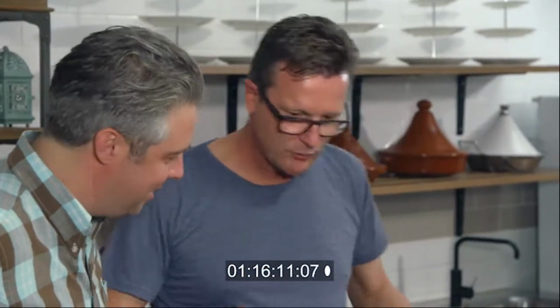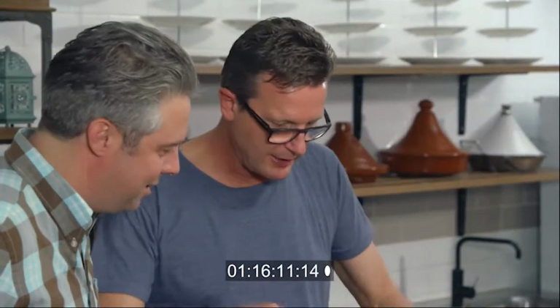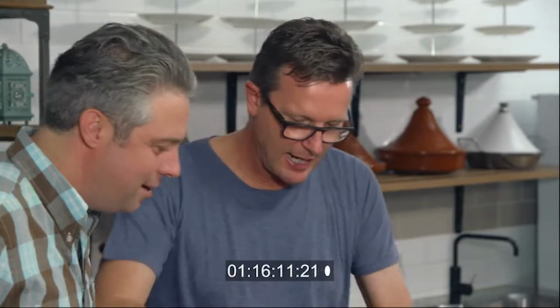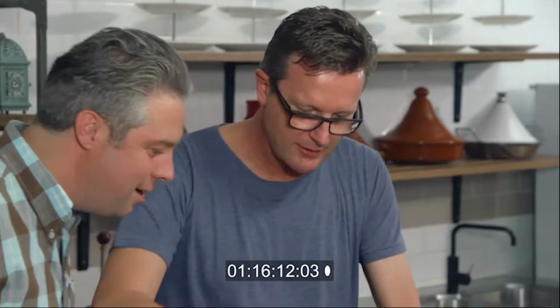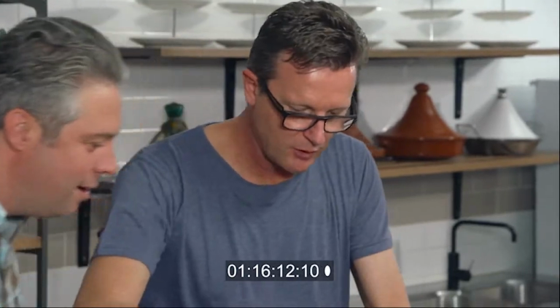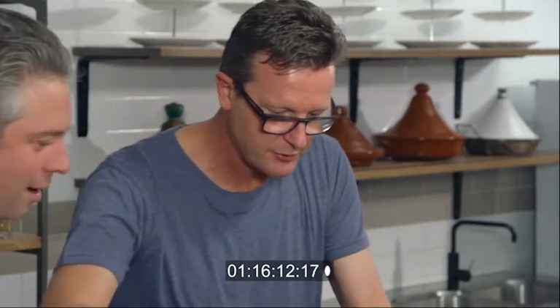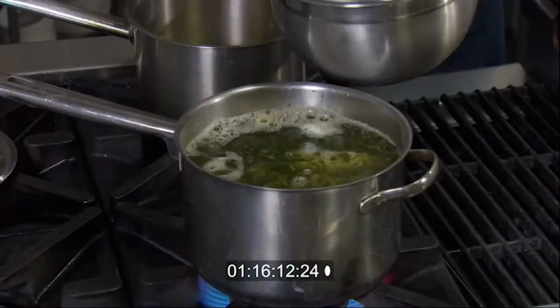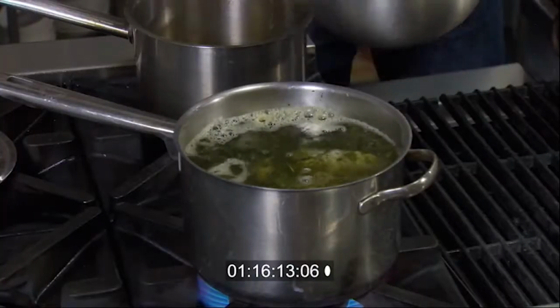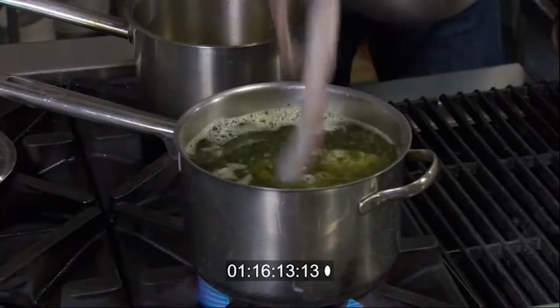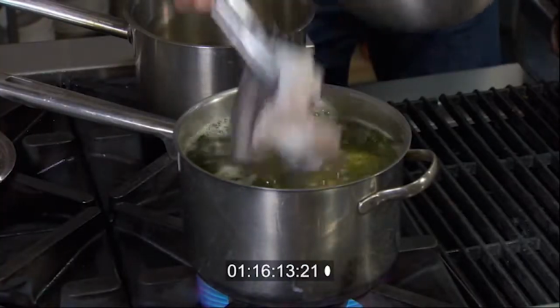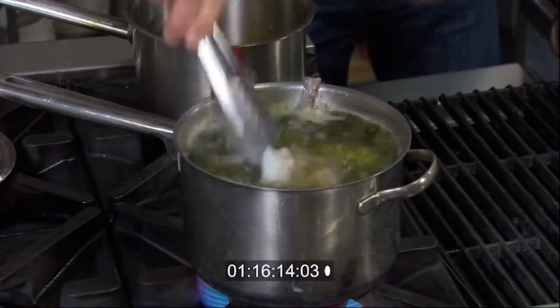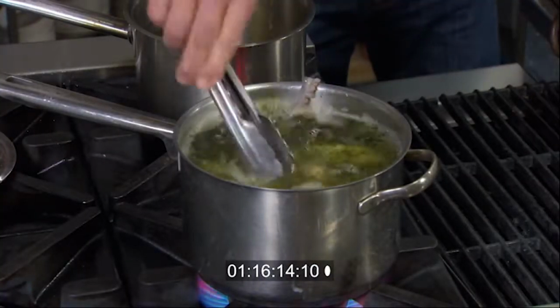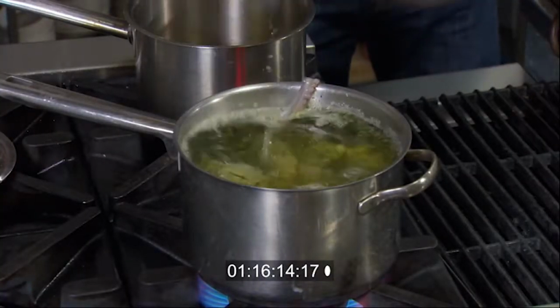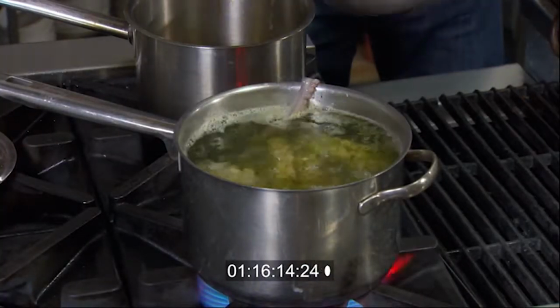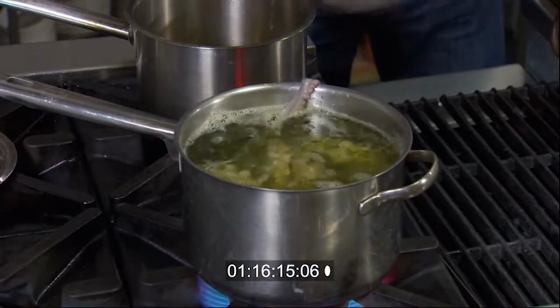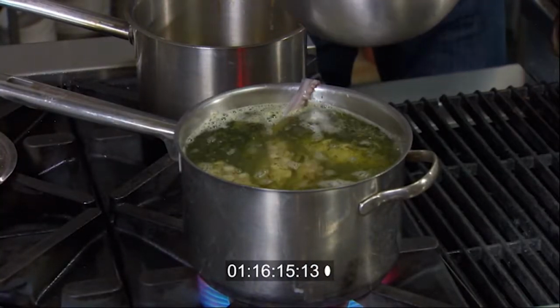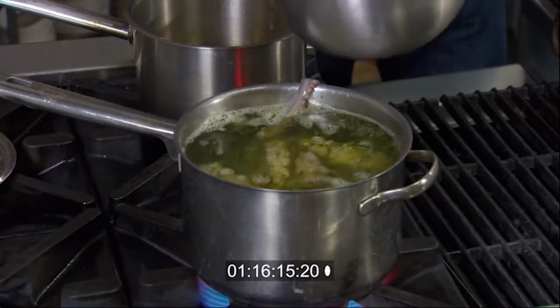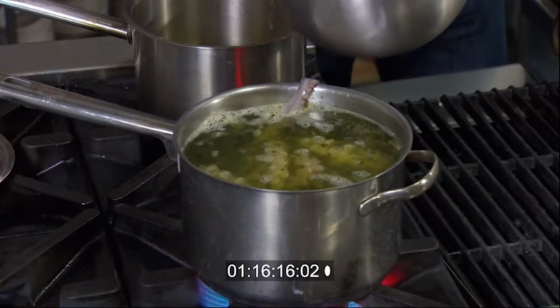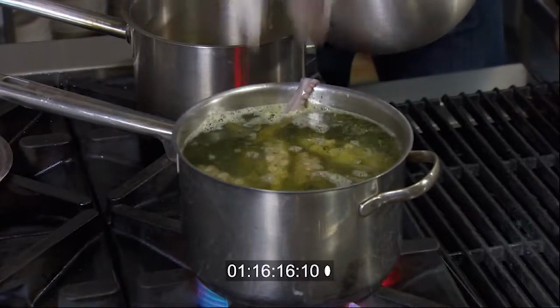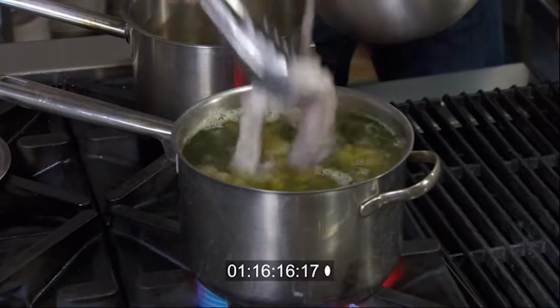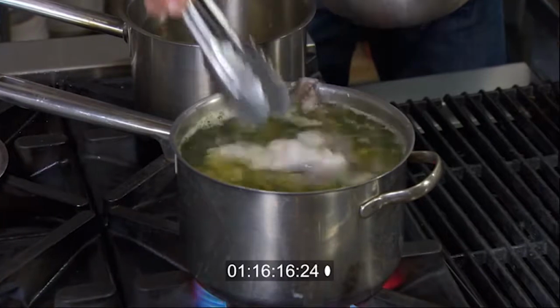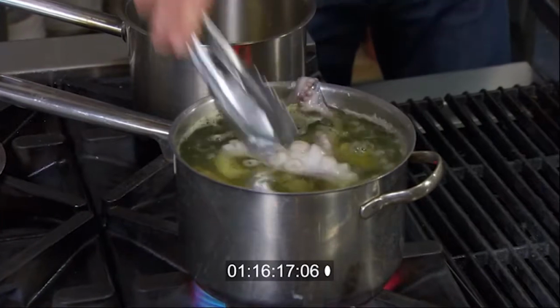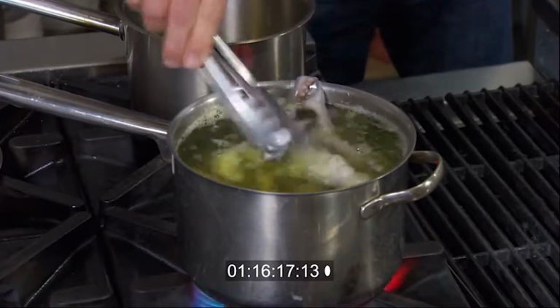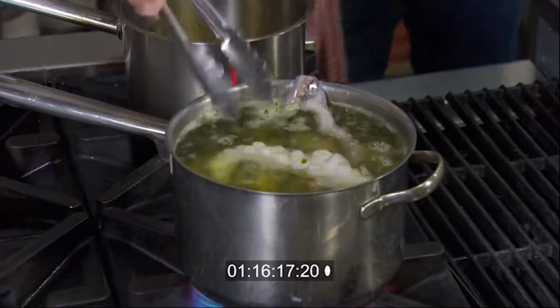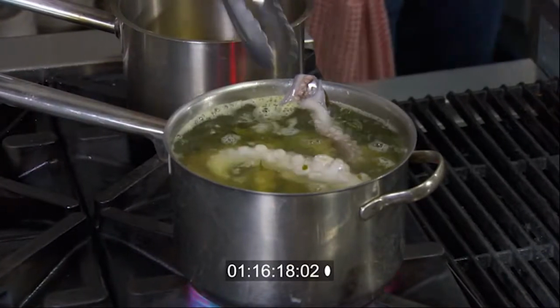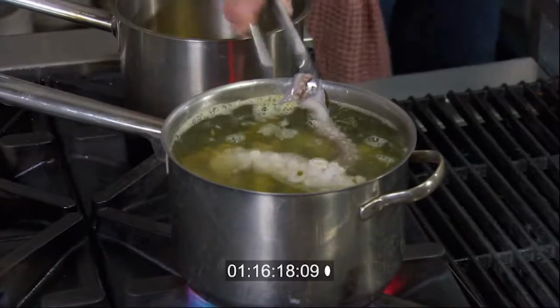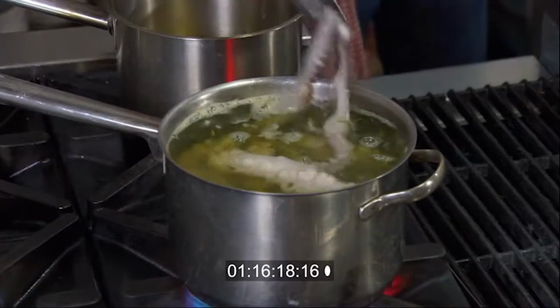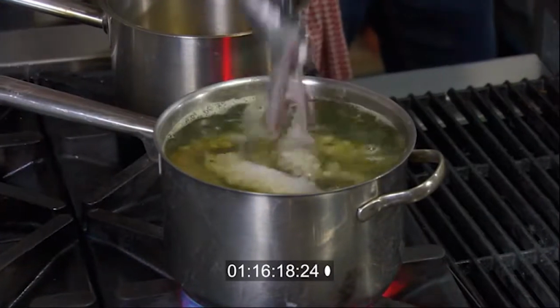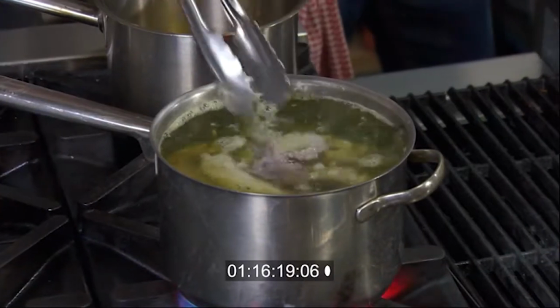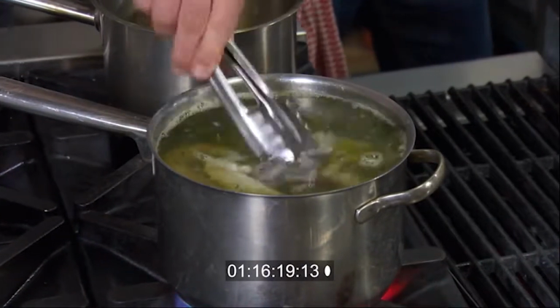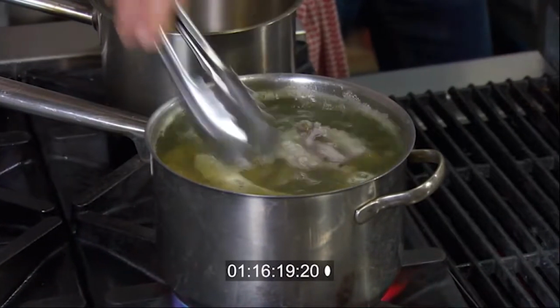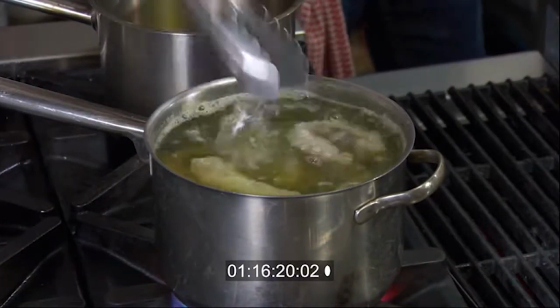We'll just get the octopus in — in she goes. Now we're going to bring that to the boil, Scott. Once we get up to that temperature, we'll turn the heat down and cook it for 40 minutes.